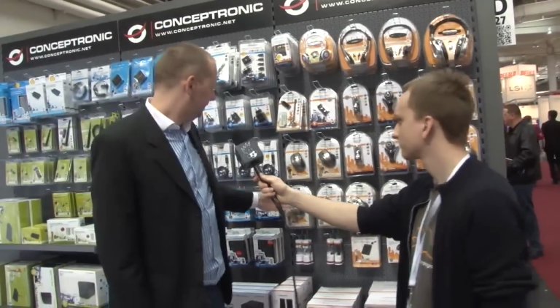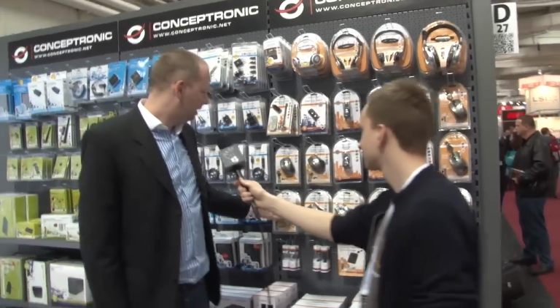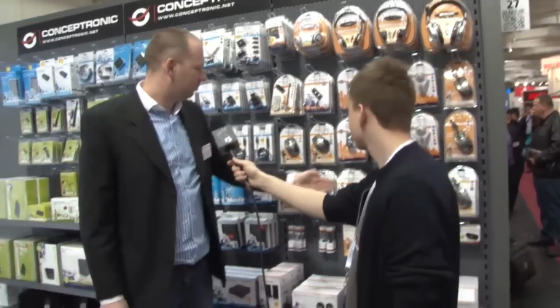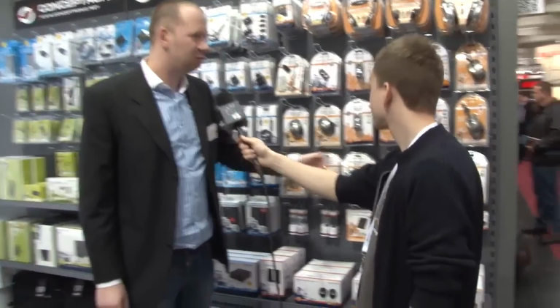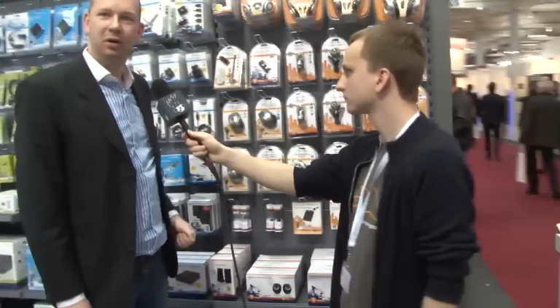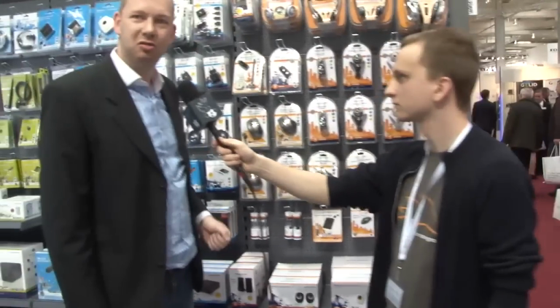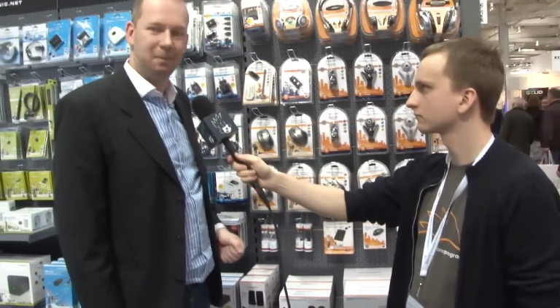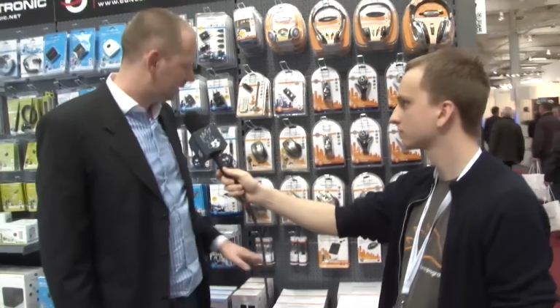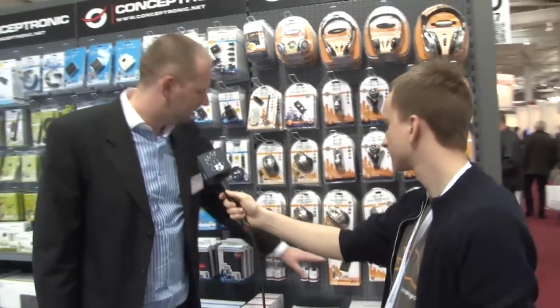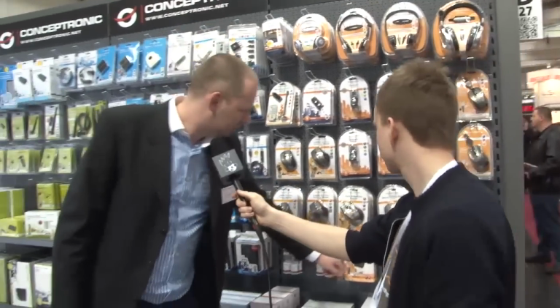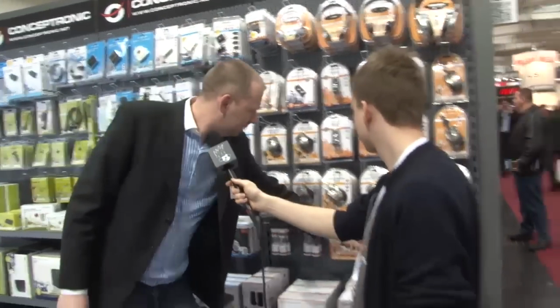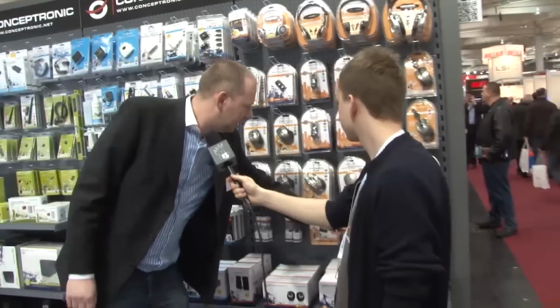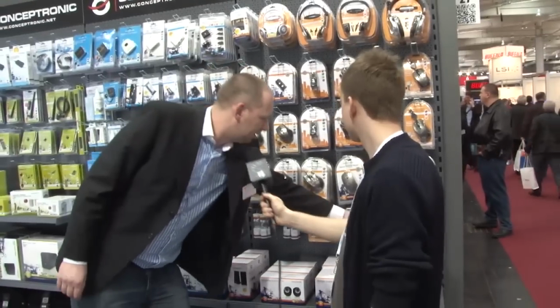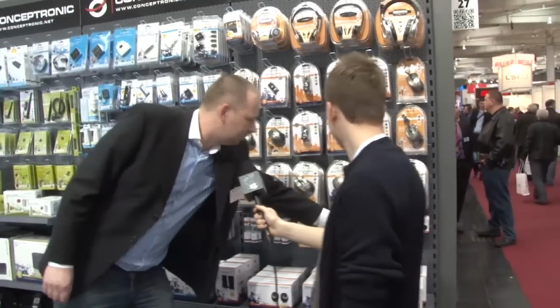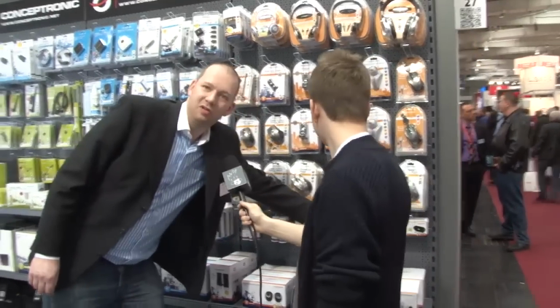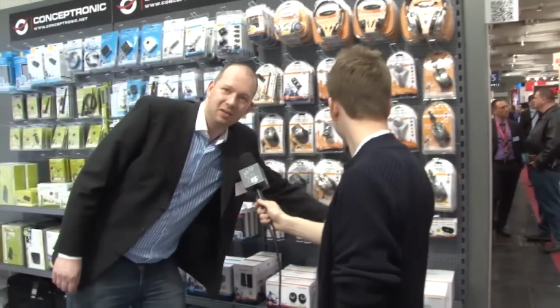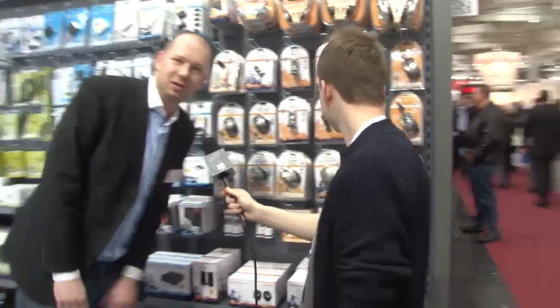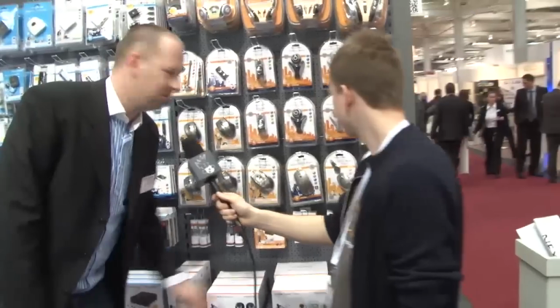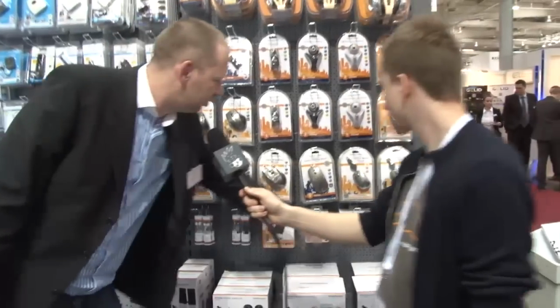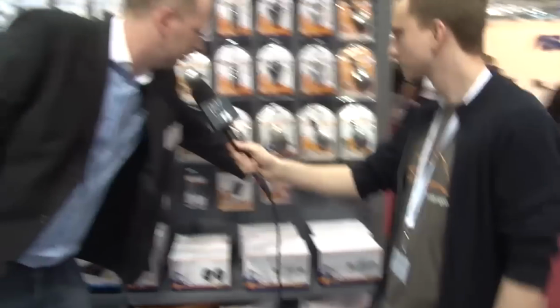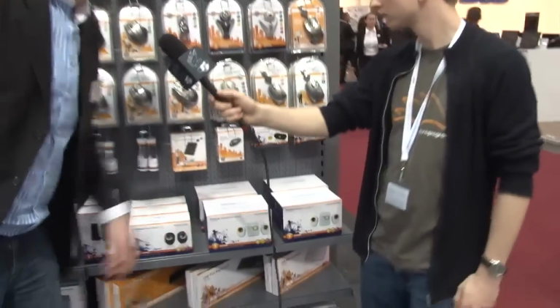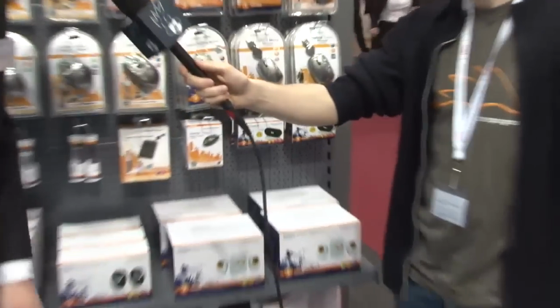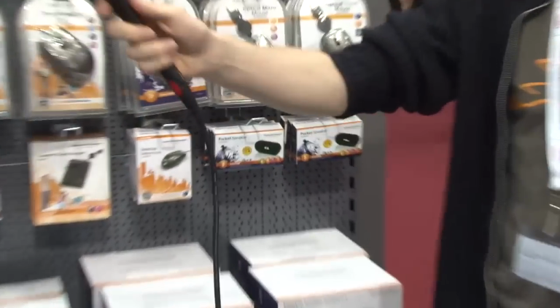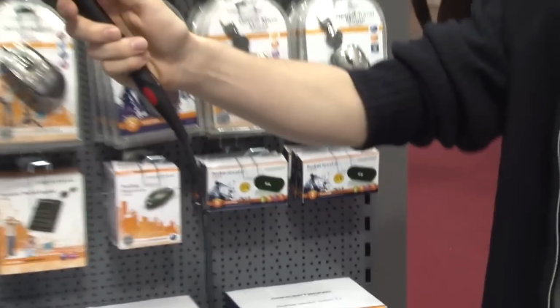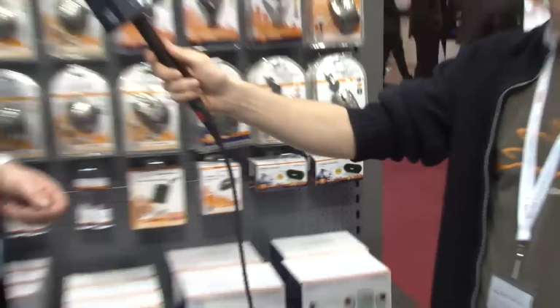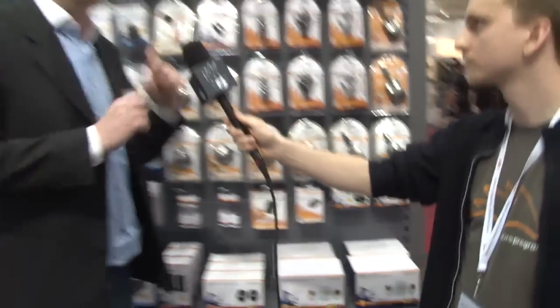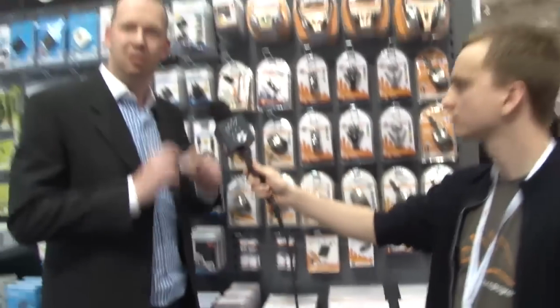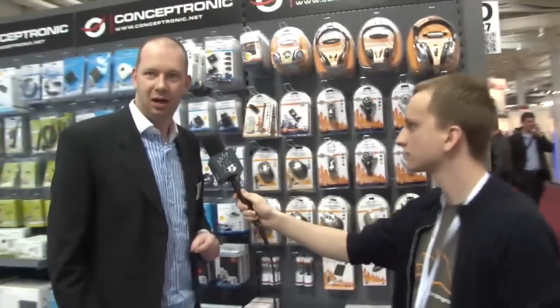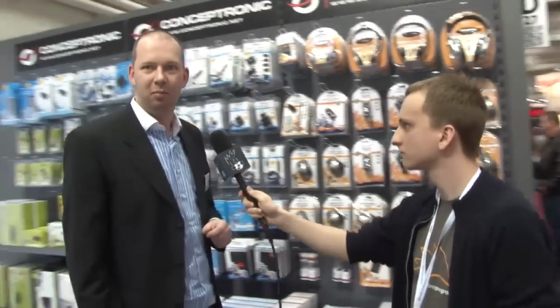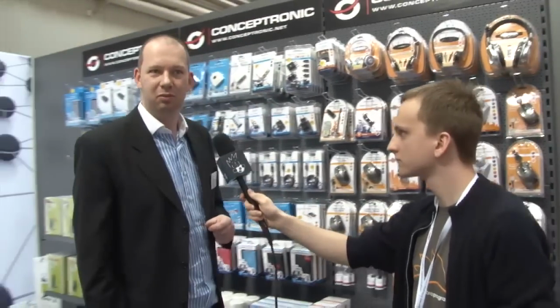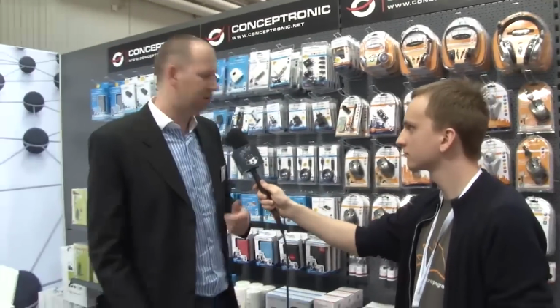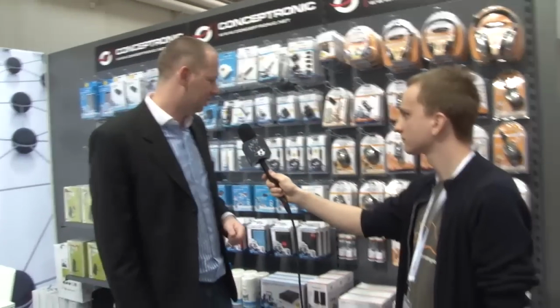Here we have a lot of mice we are also selling. New are the pocket speakers you can attach to your notebook — very good sound quality, active speakers which have their own lithium-ion battery which can be recharged.